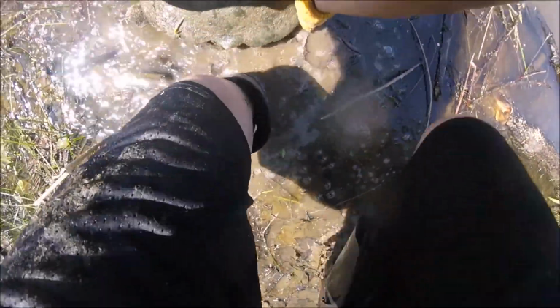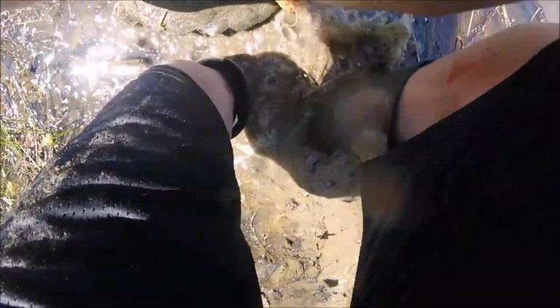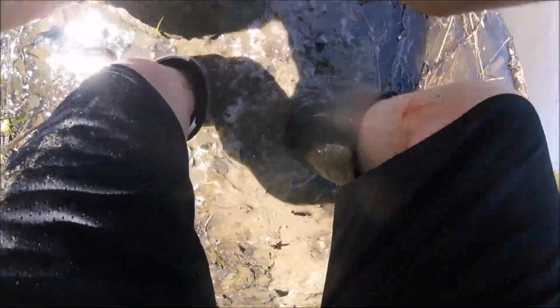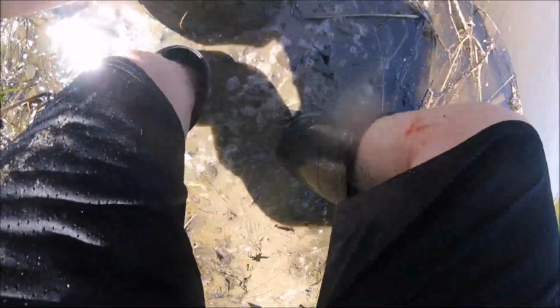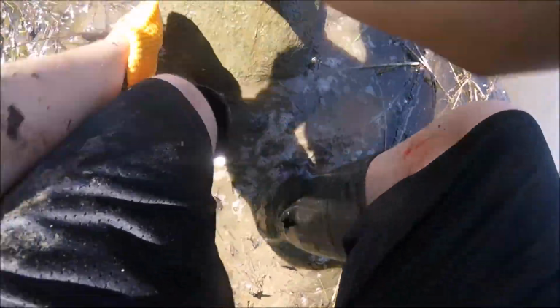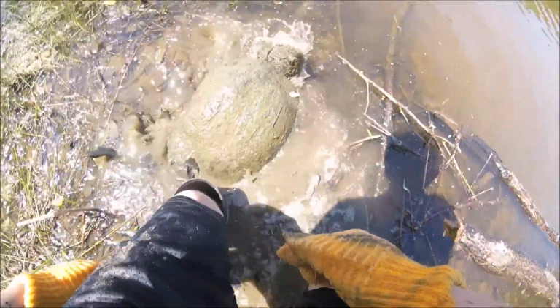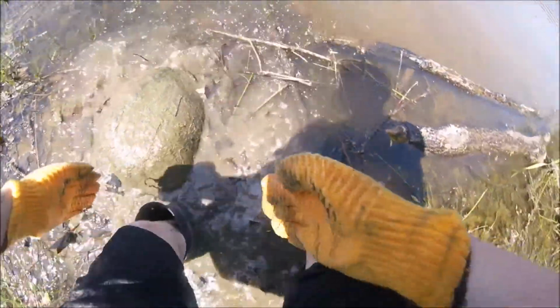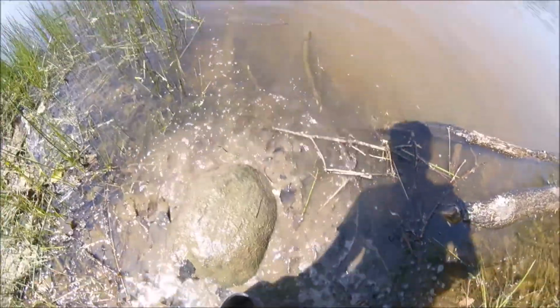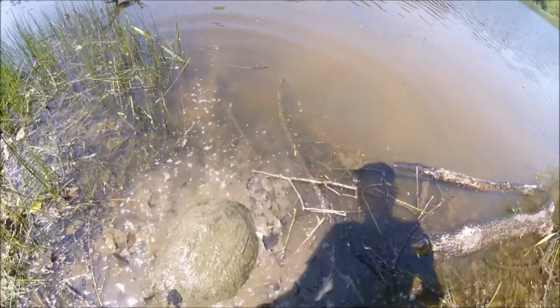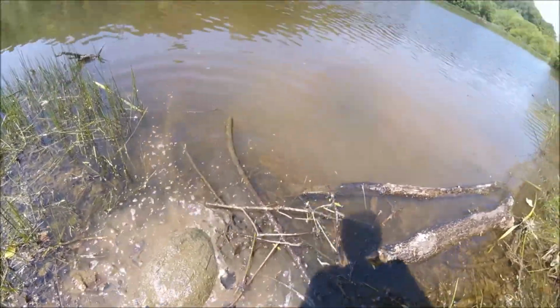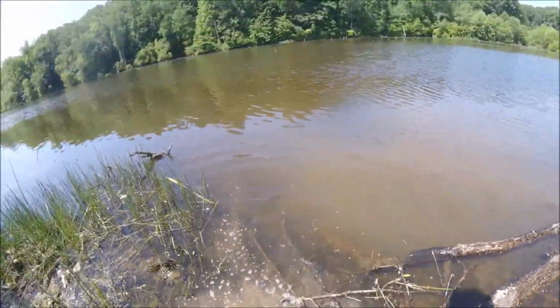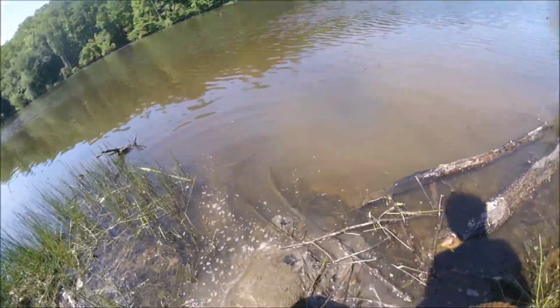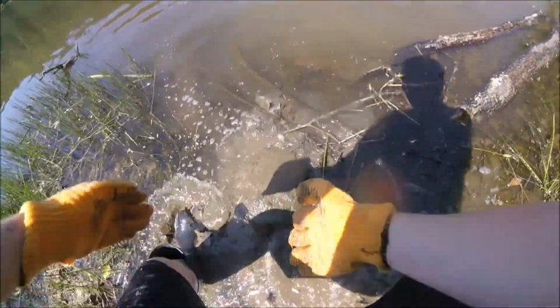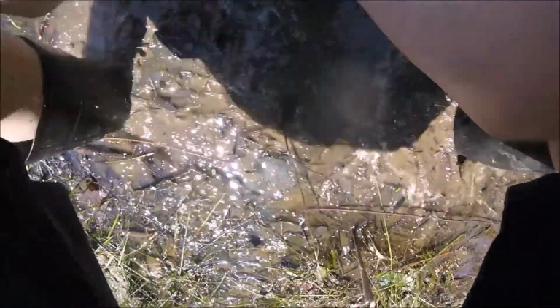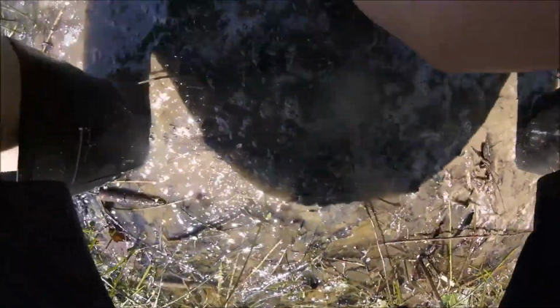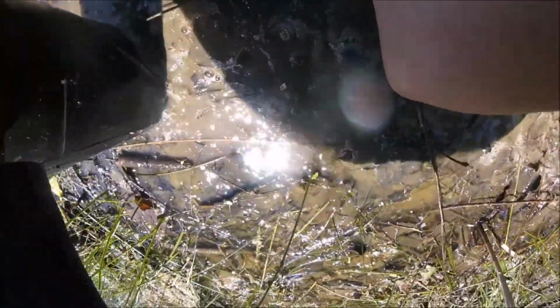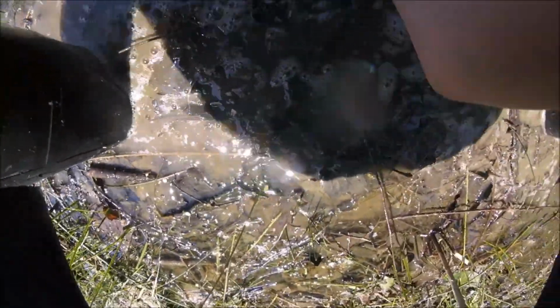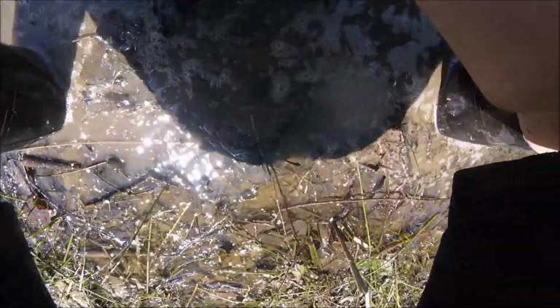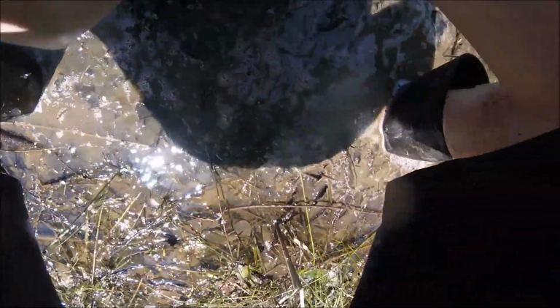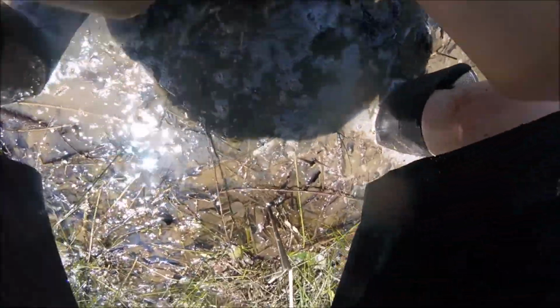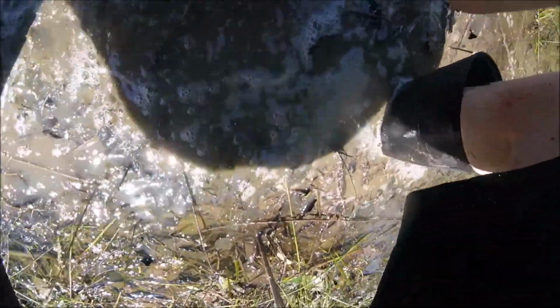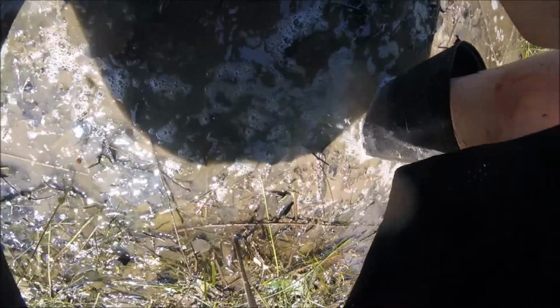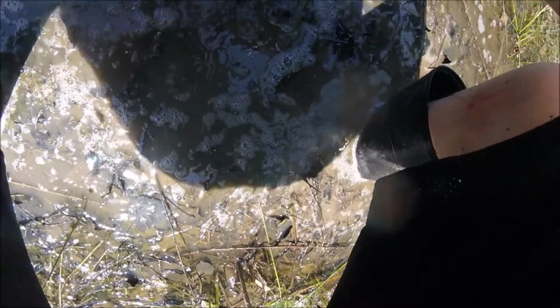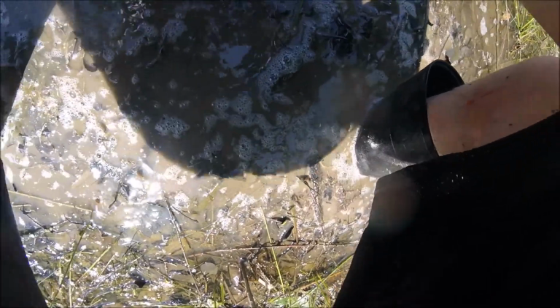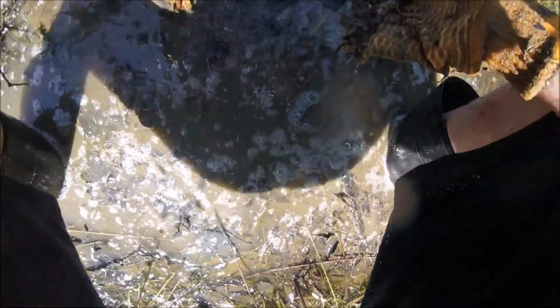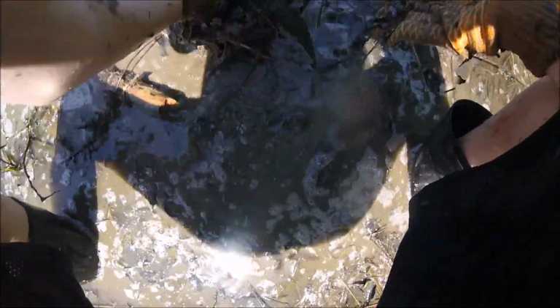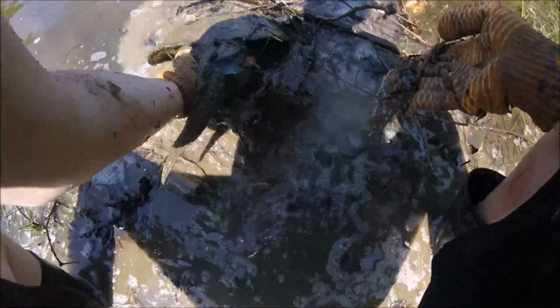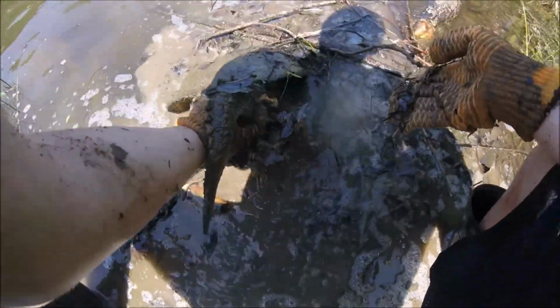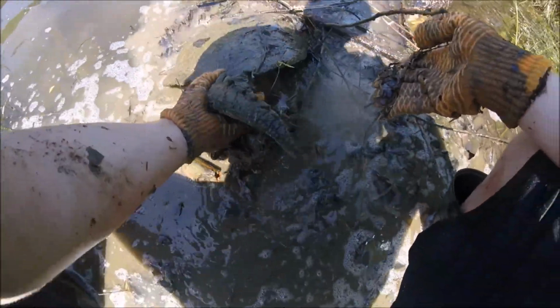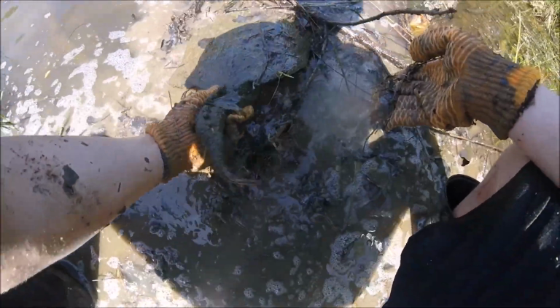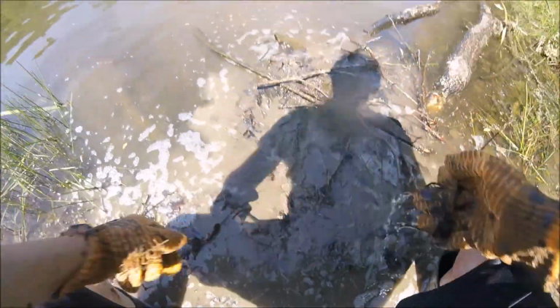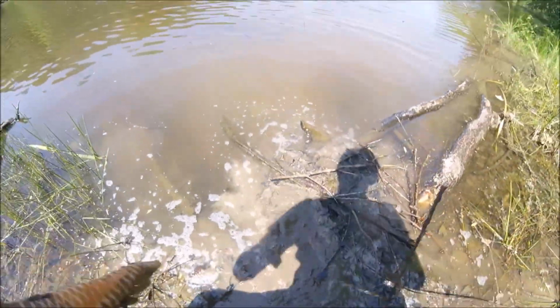Nice size turtle. Let me show you his tail real quick — his tail is like huge. He's burrowing down in the mud. 28 pounds.